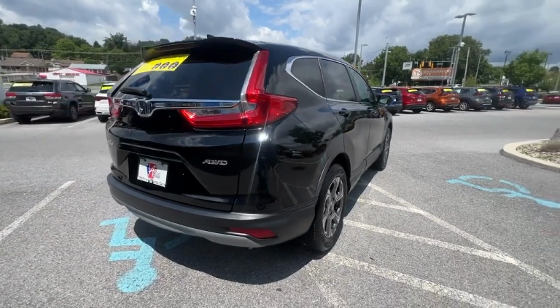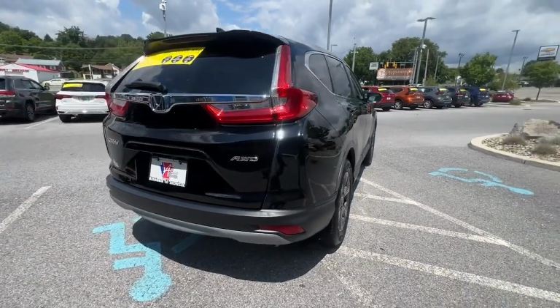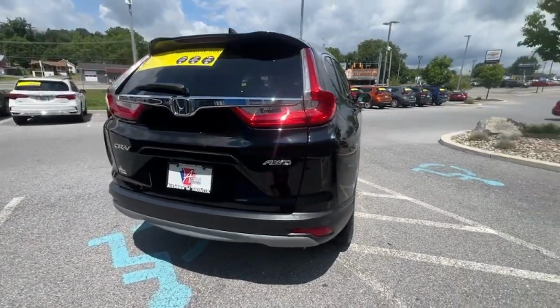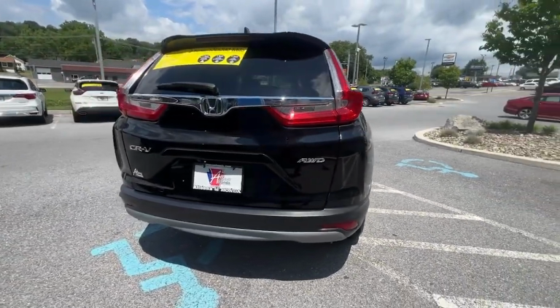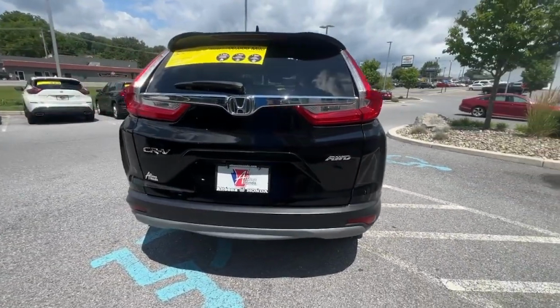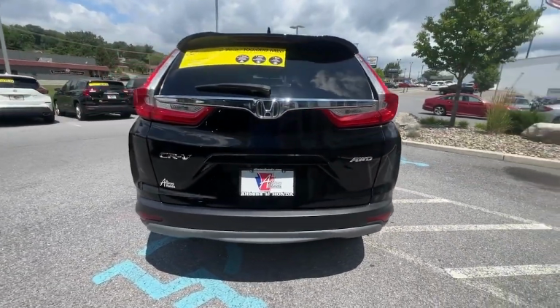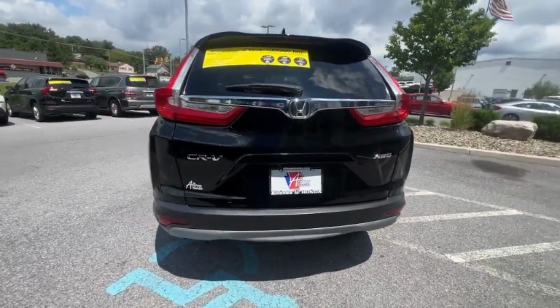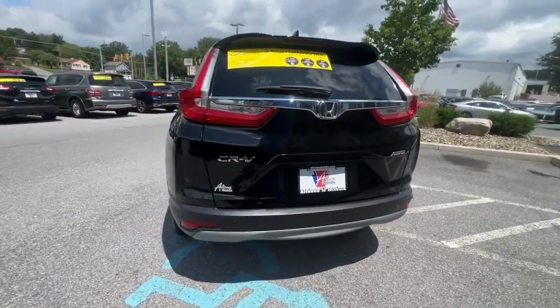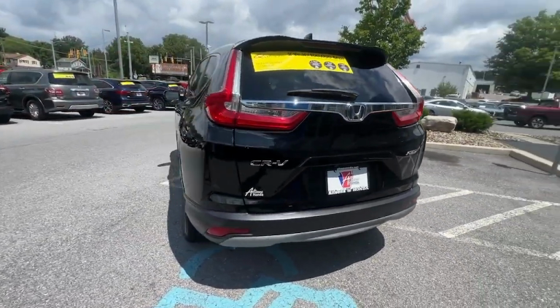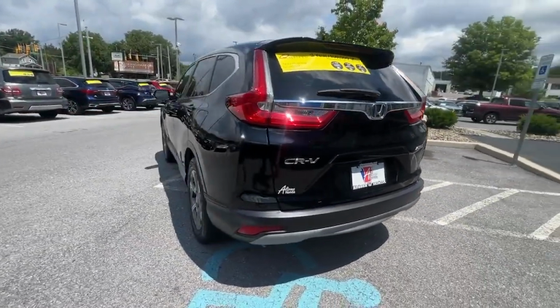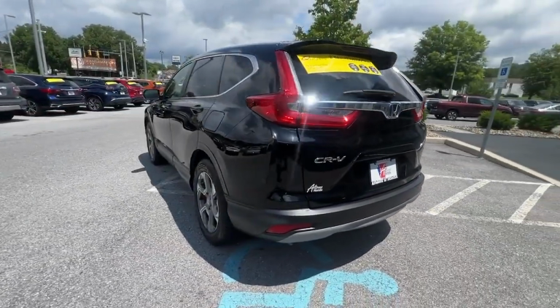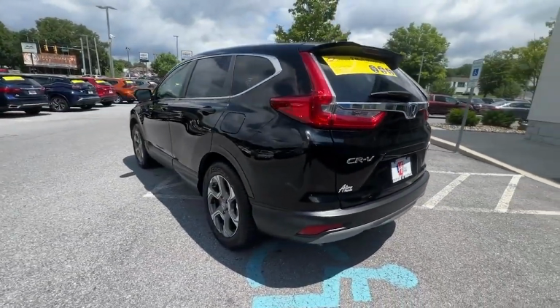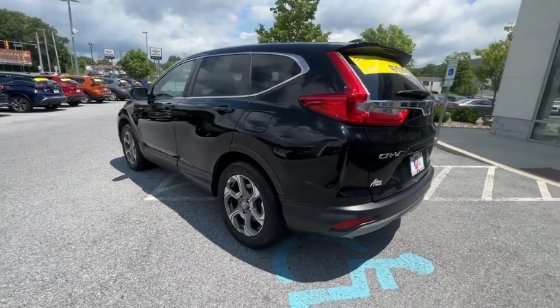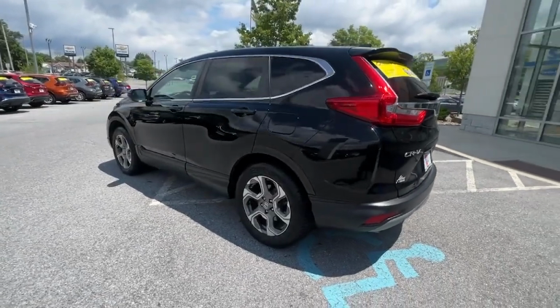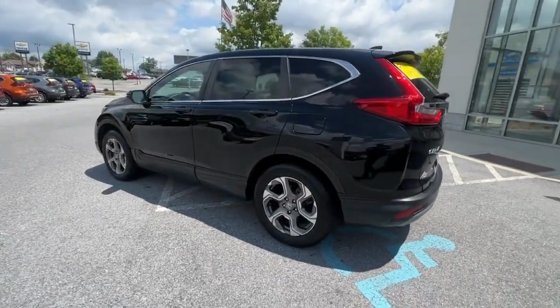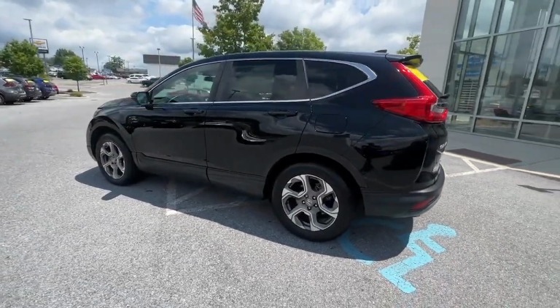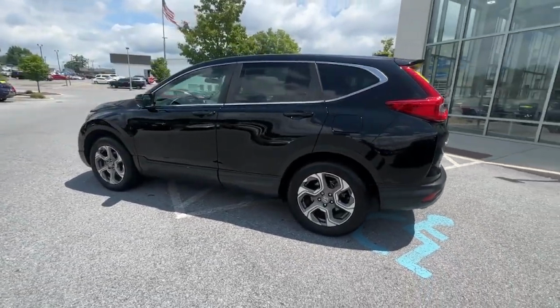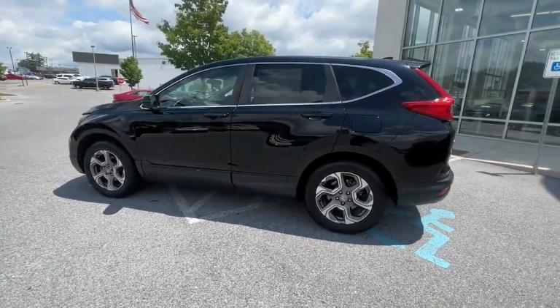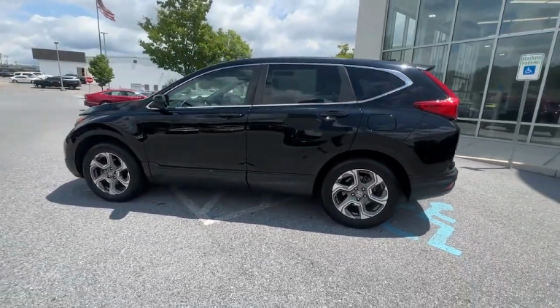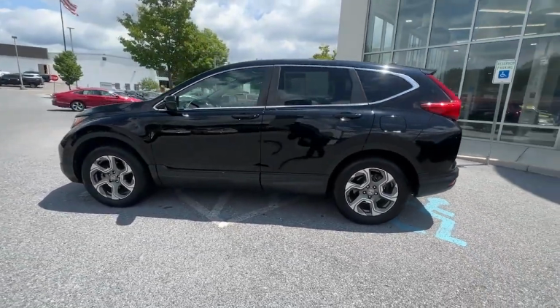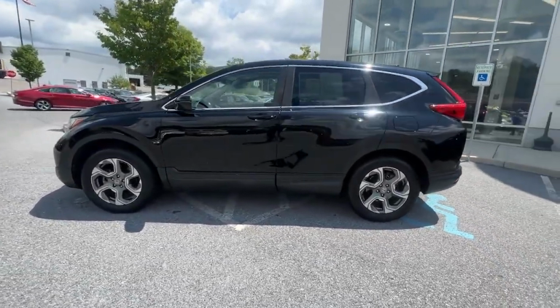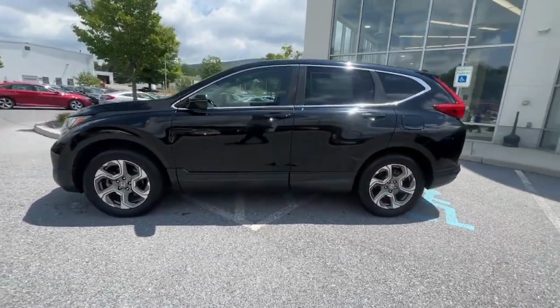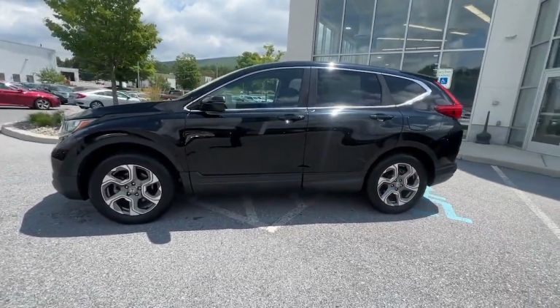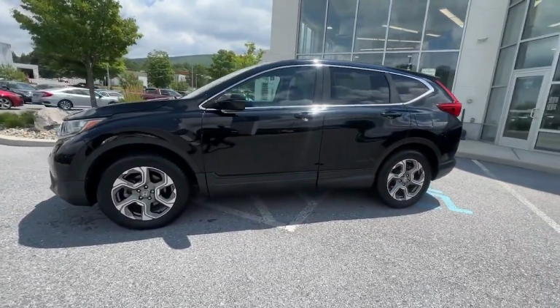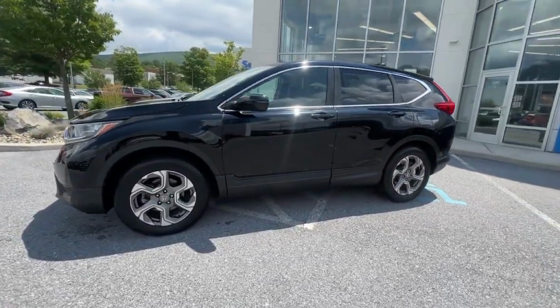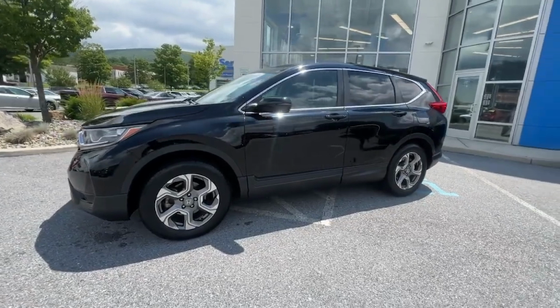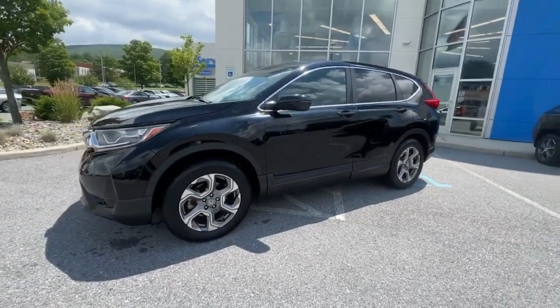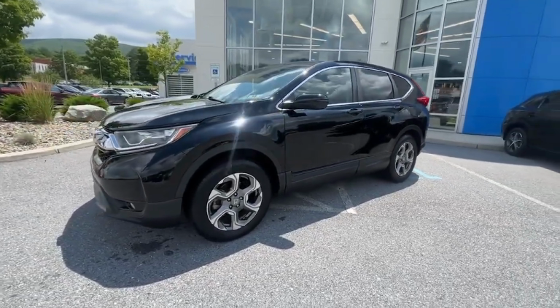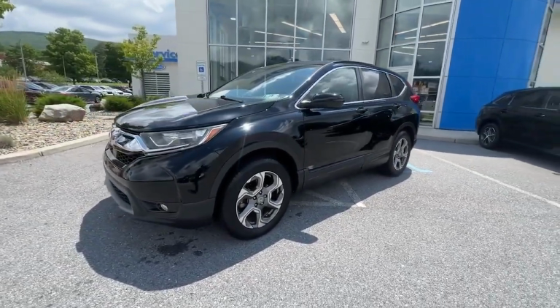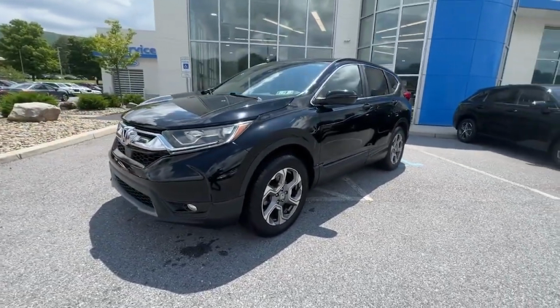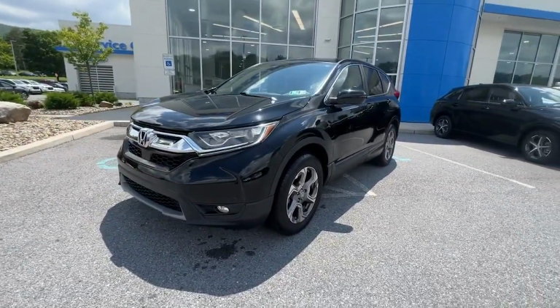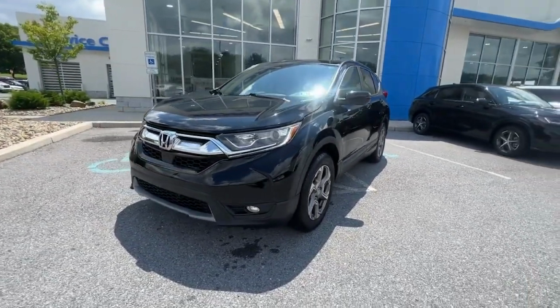You'll love the high-end feel and powerful performance of this sleek CR-V. This small SUV also comes fully loaded with advanced safety and infotainment technology, clever creature comforts, and a can-do attitude.